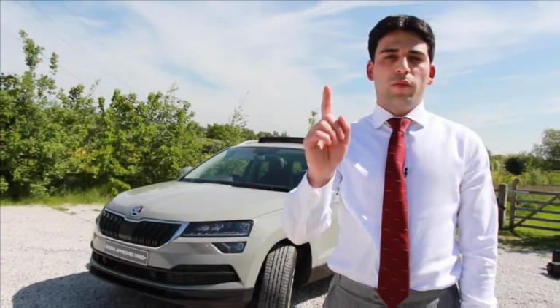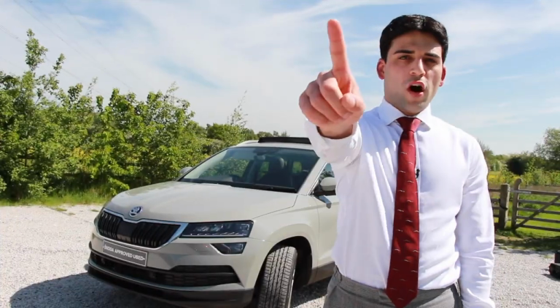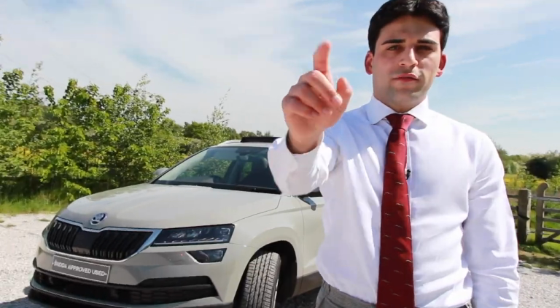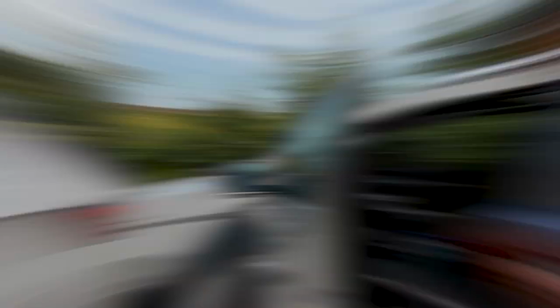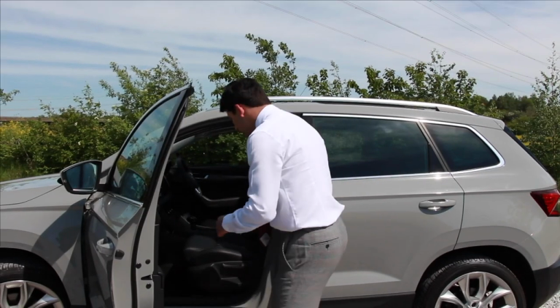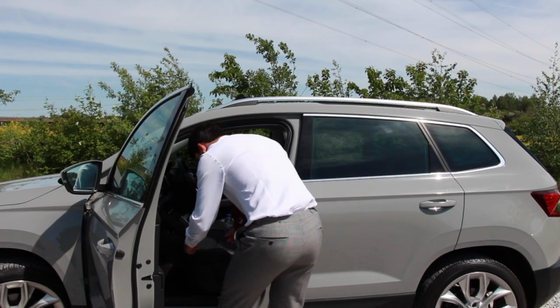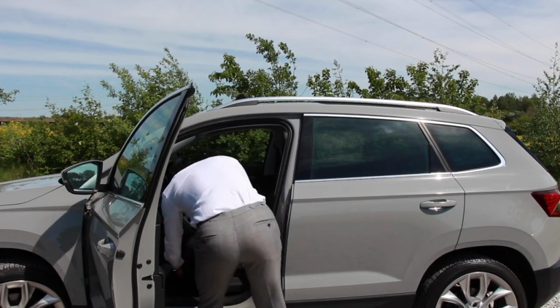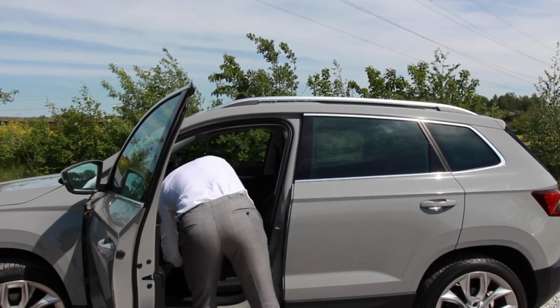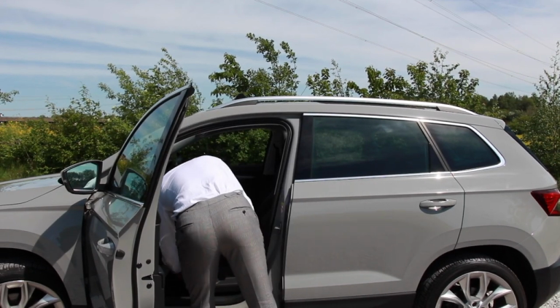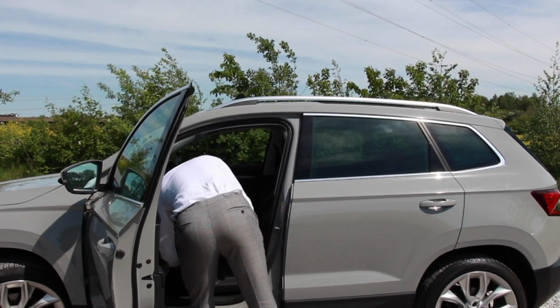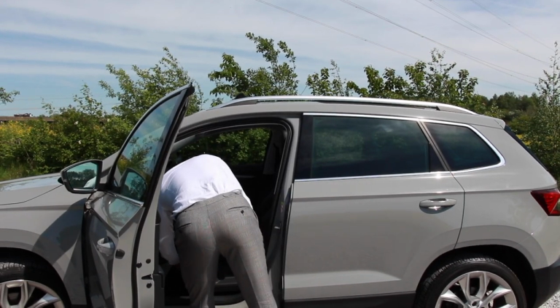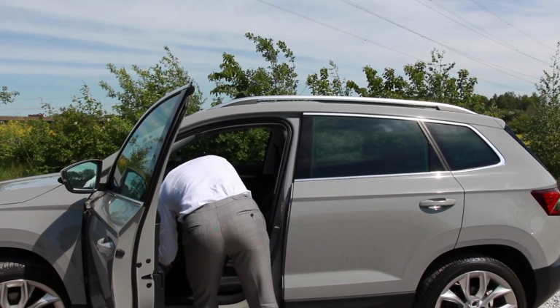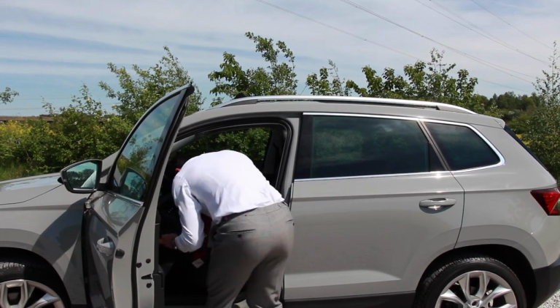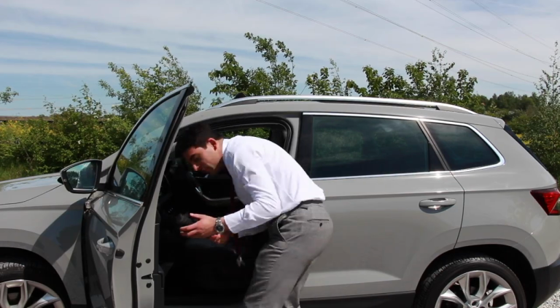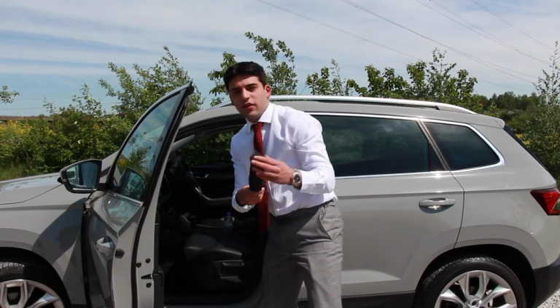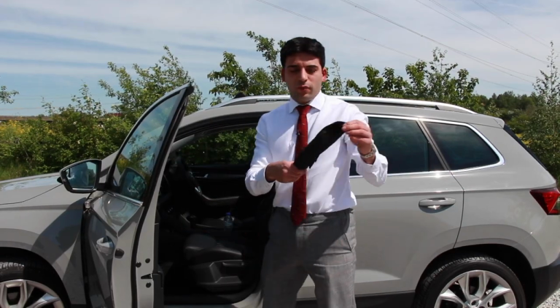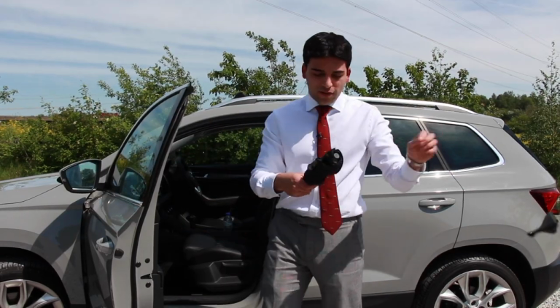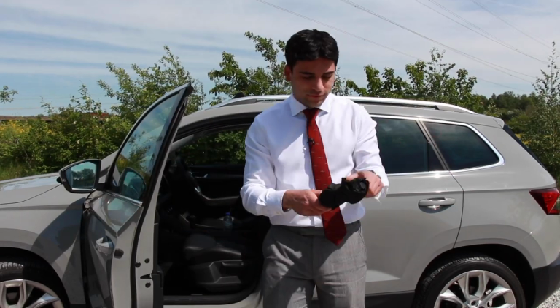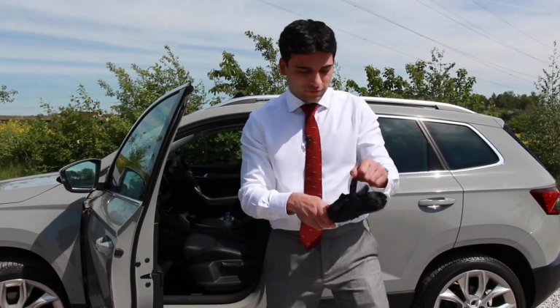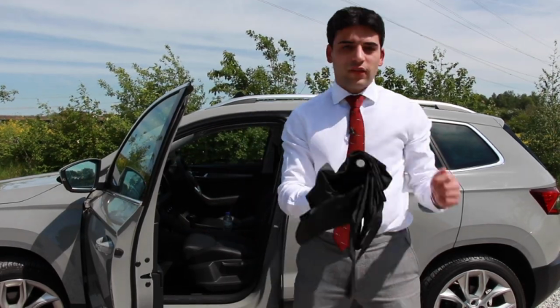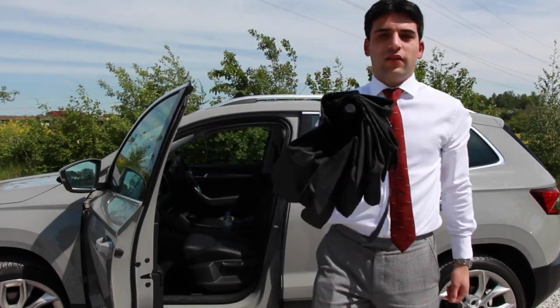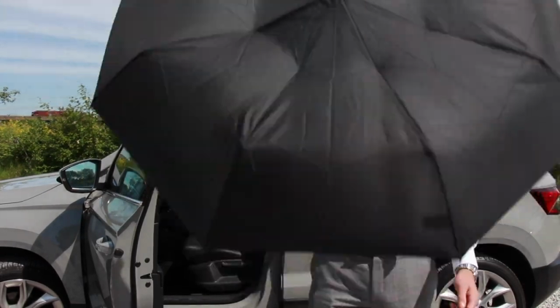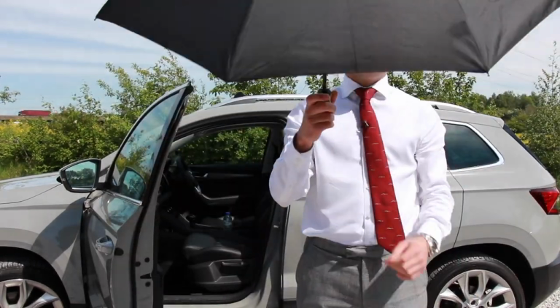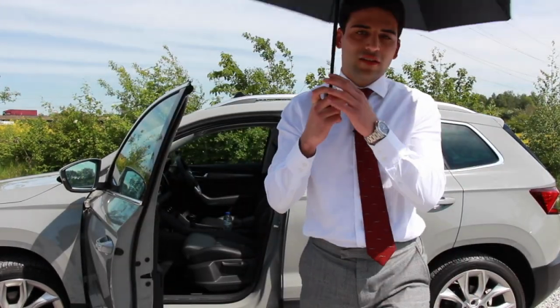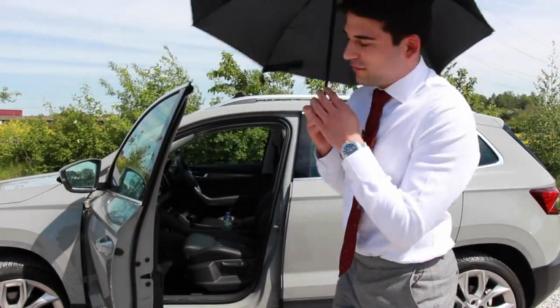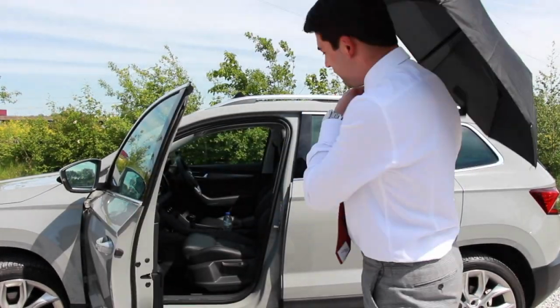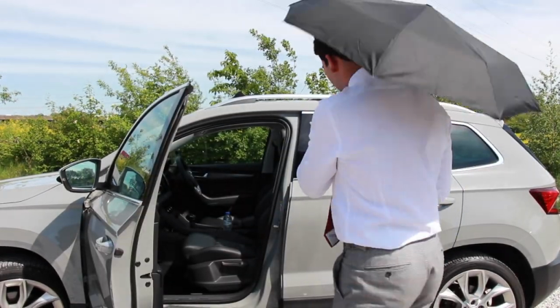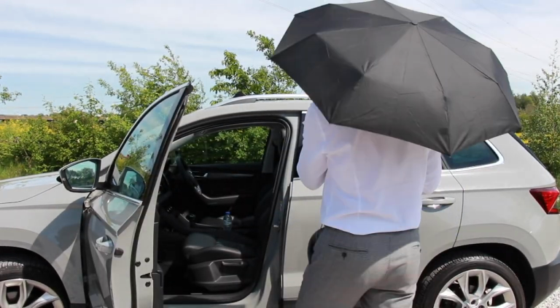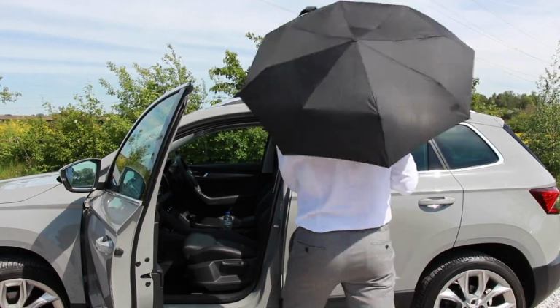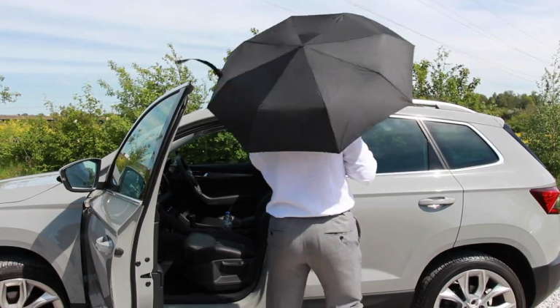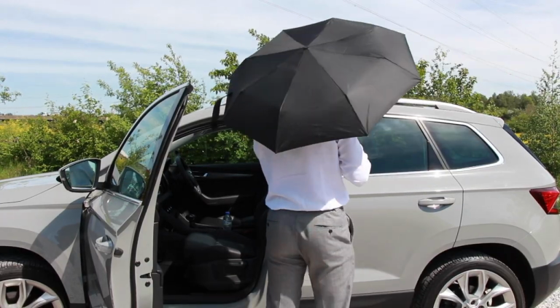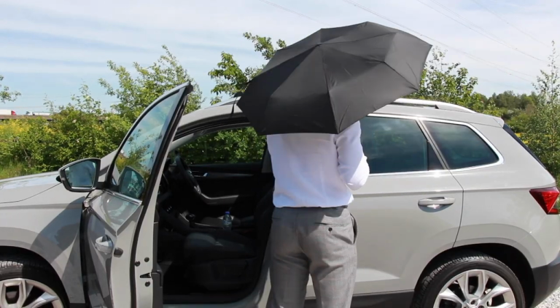Number one: underneath the passenger seat of a Karoq you will find an umbrella. Perfect, so you never get caught out in the rain.